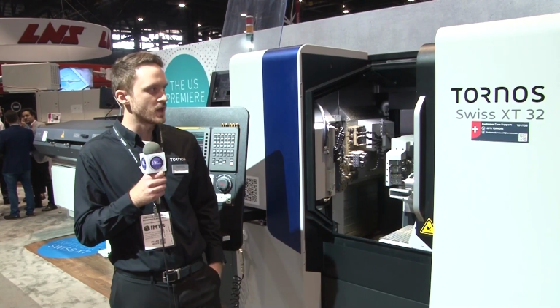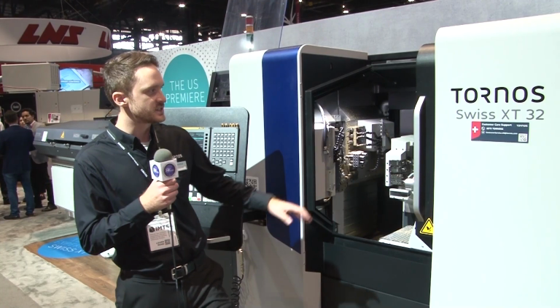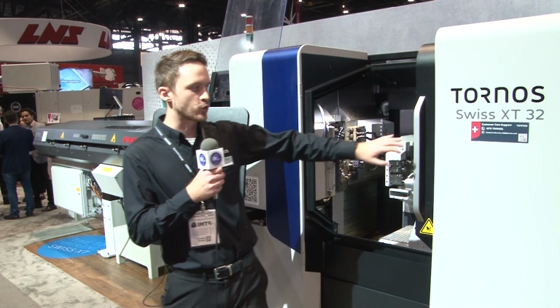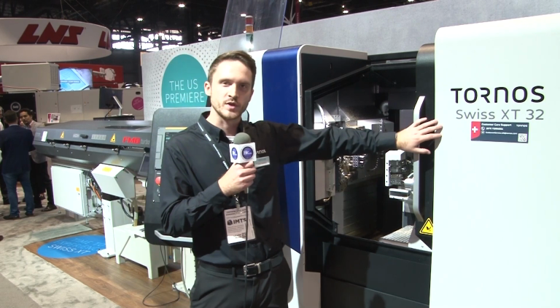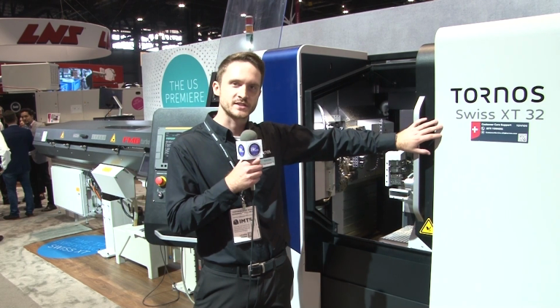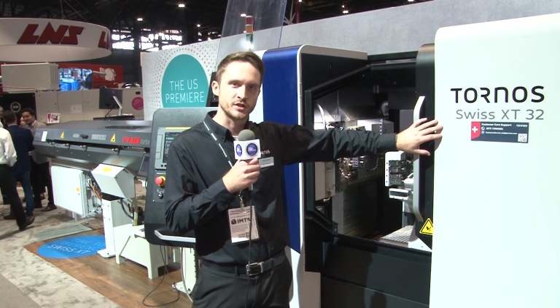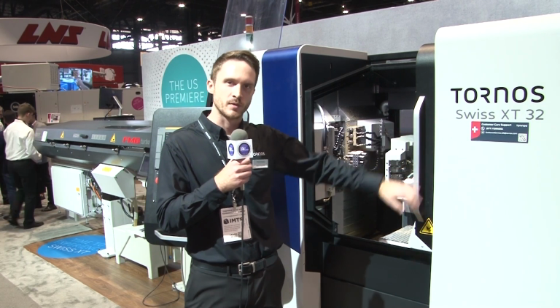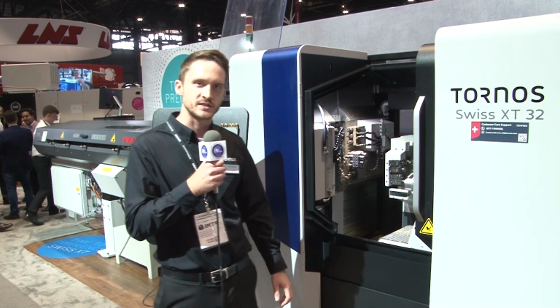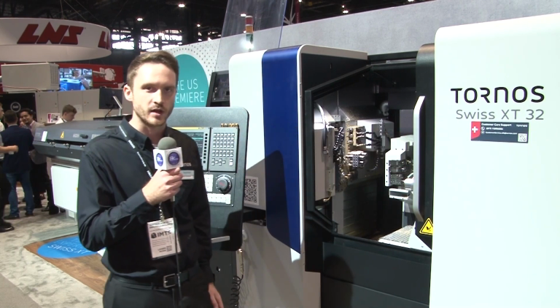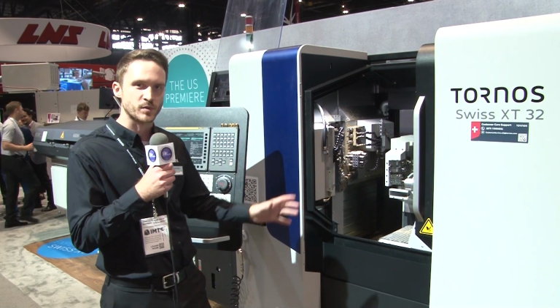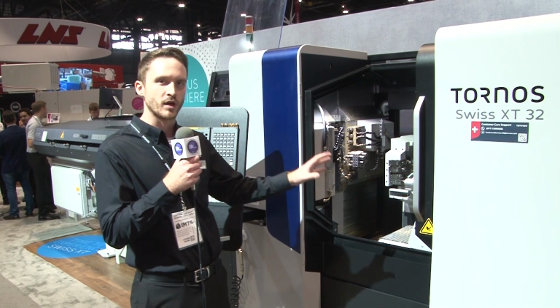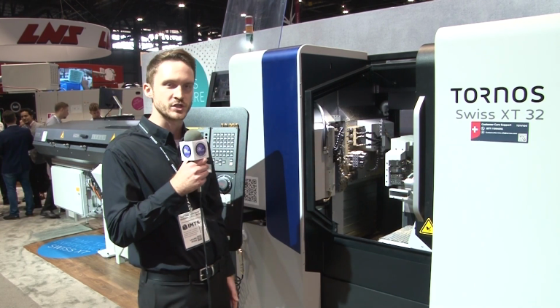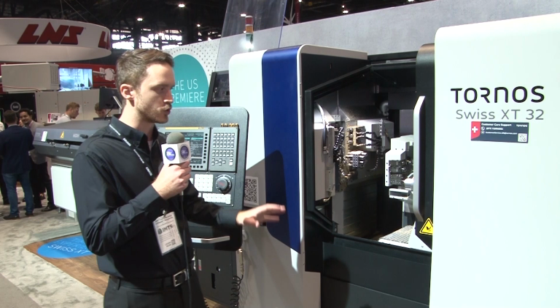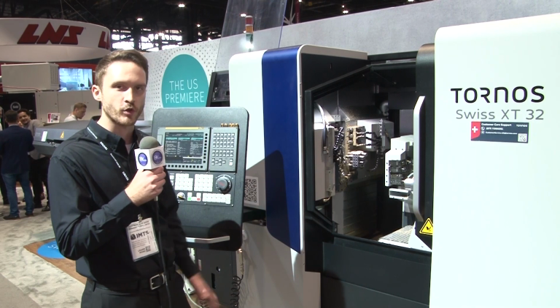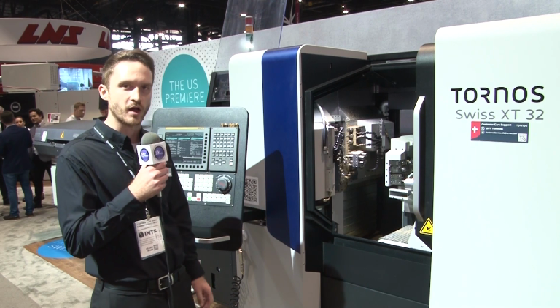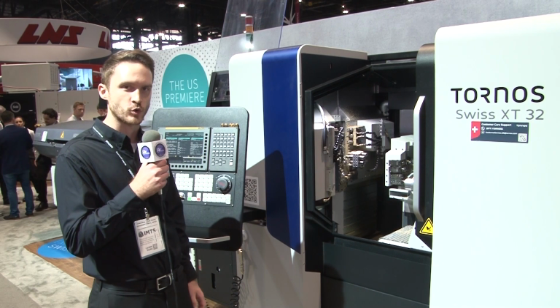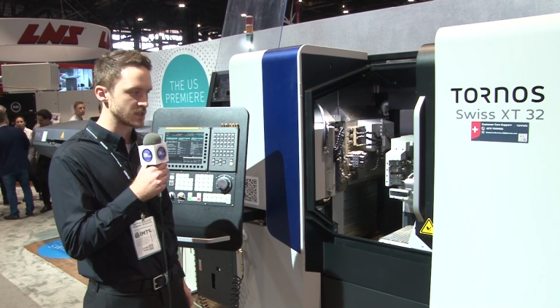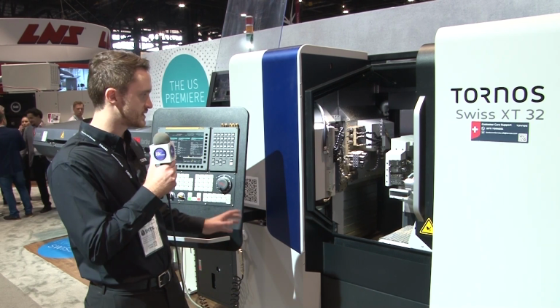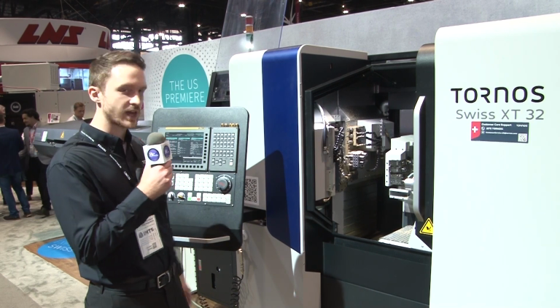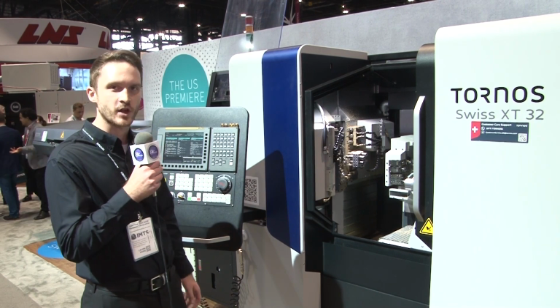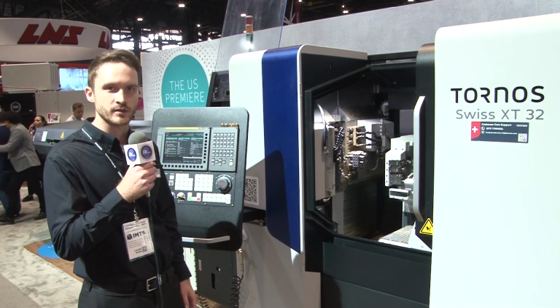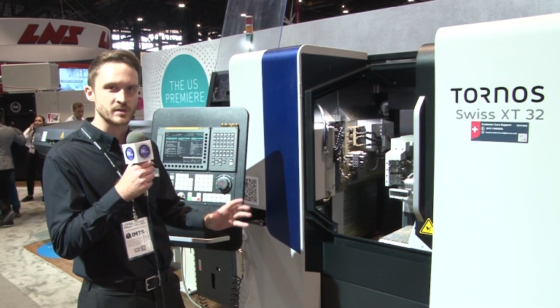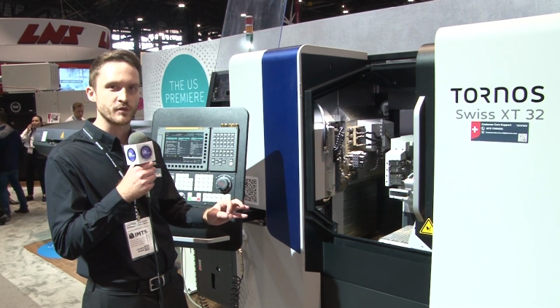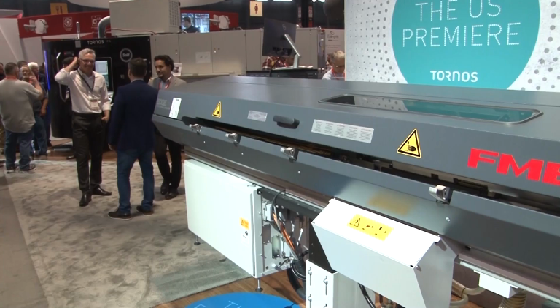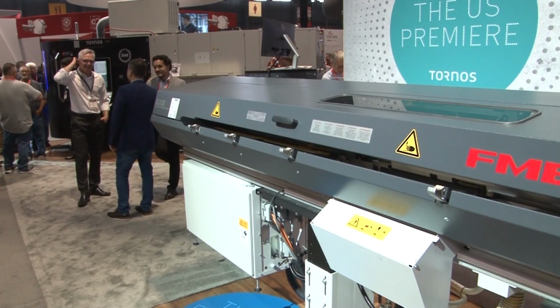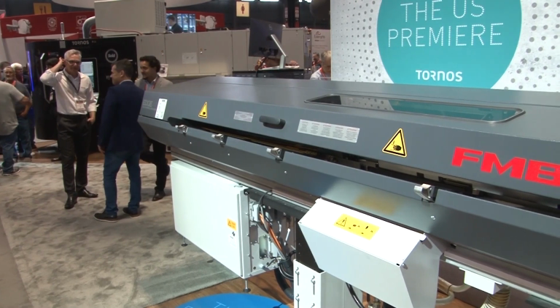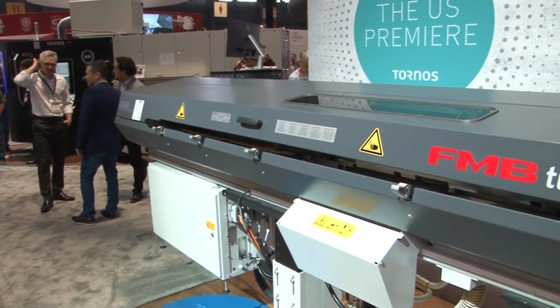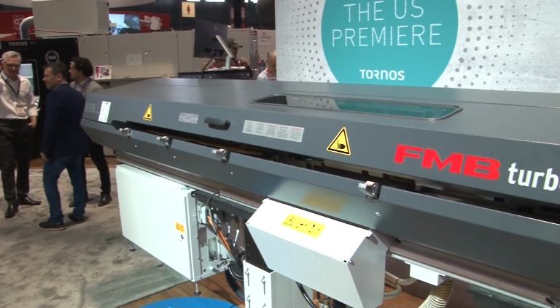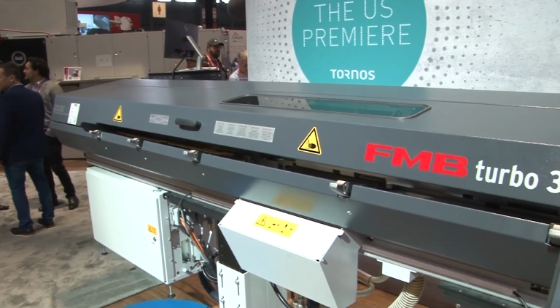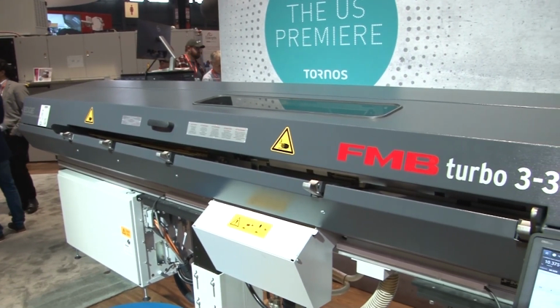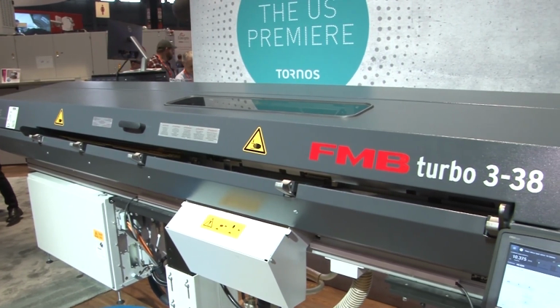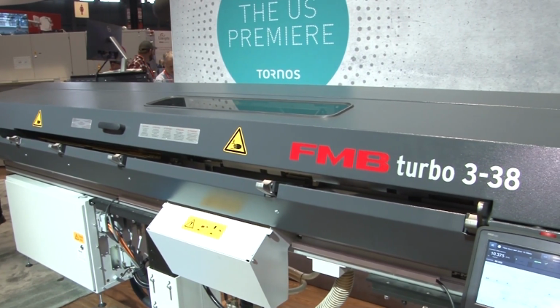This is the Tornos Swiss XT32. This is the US premiere of this machine — it's the newest model from Tornos. This is a sliding headstock lathe. It allows us to make very precise cuts. It's a three-channel, nine-axis machine.